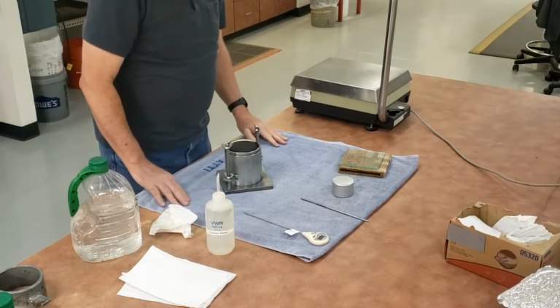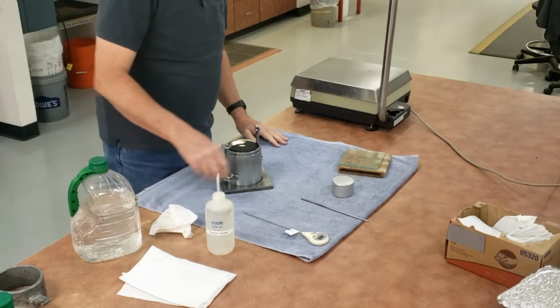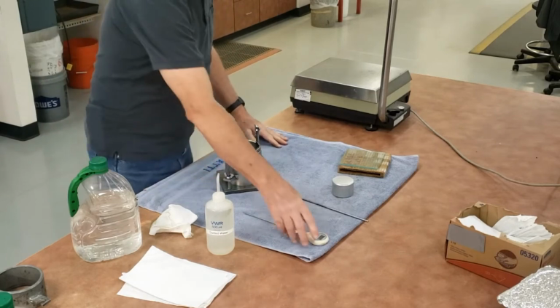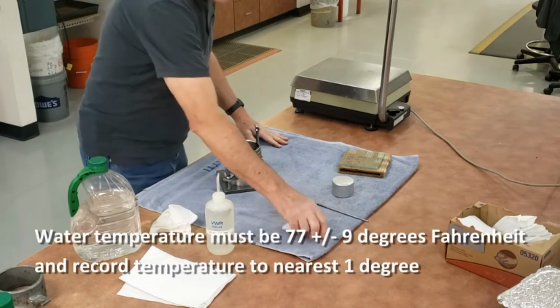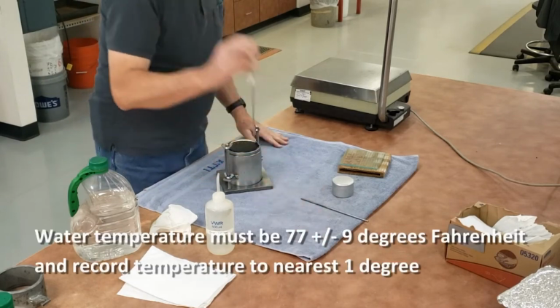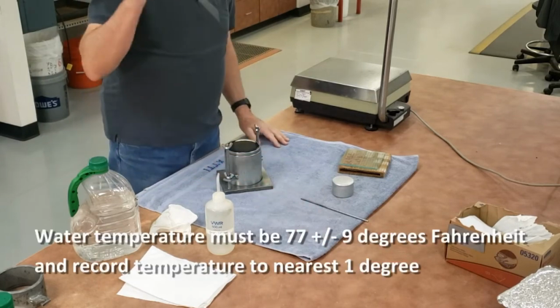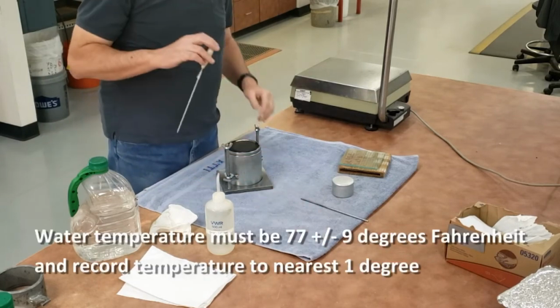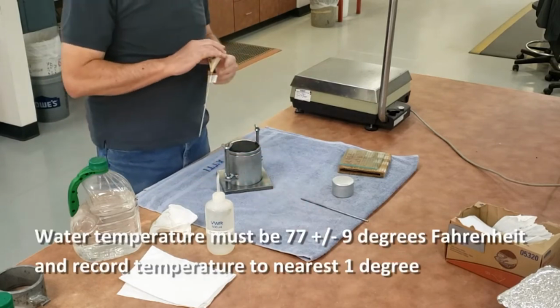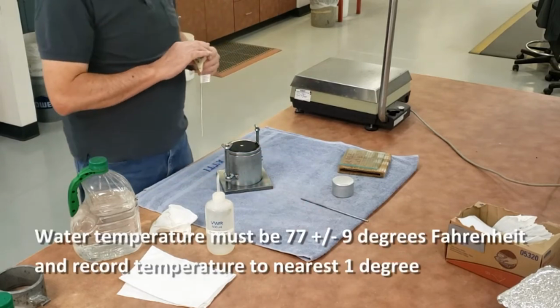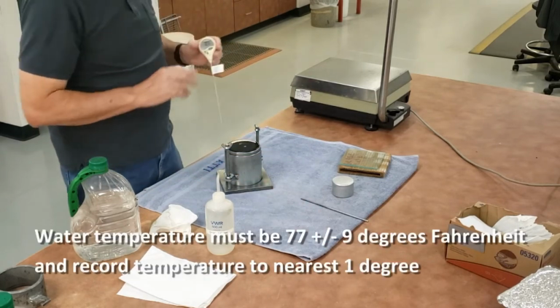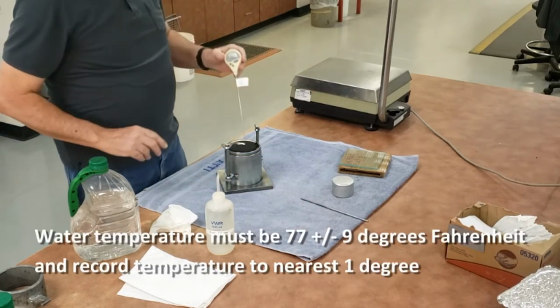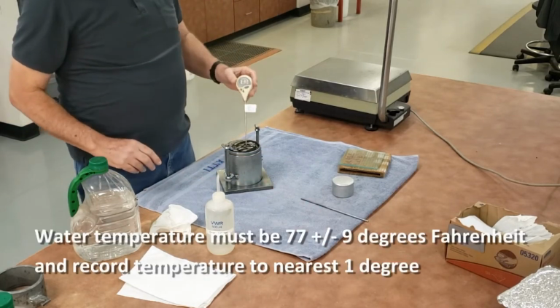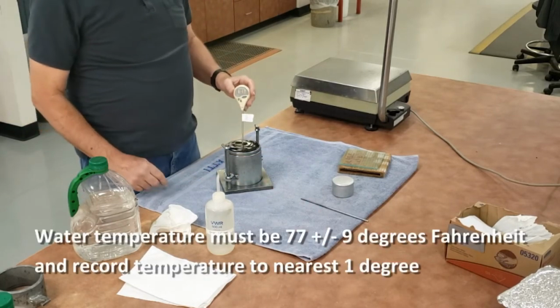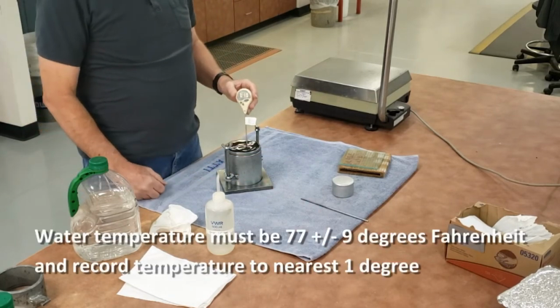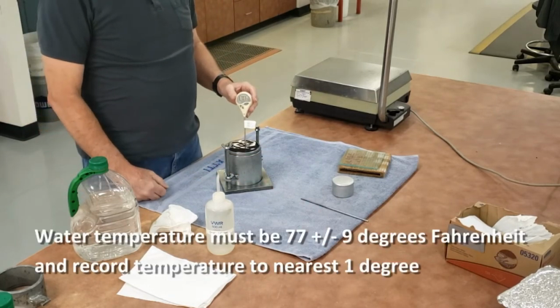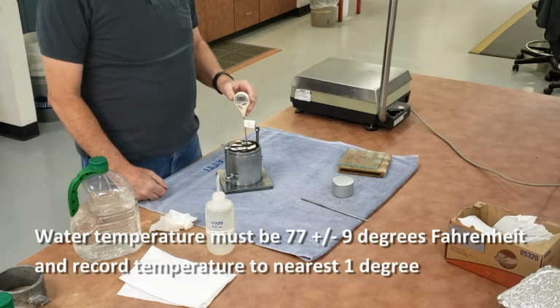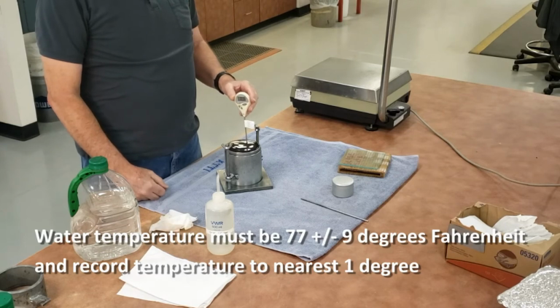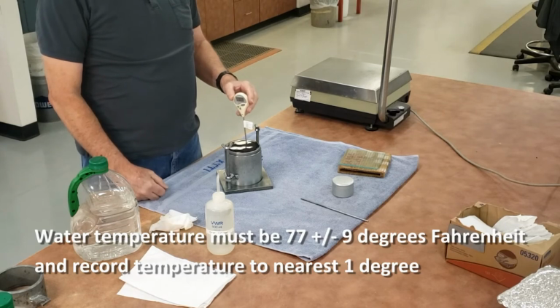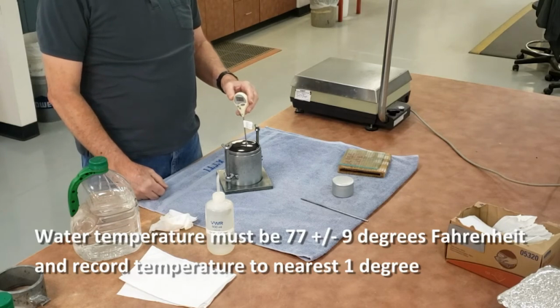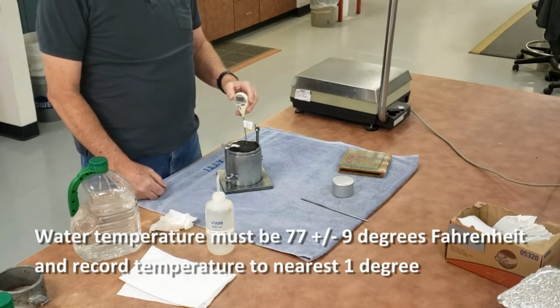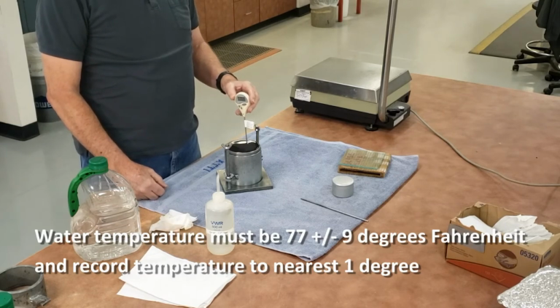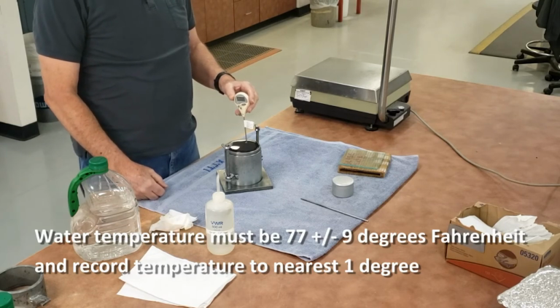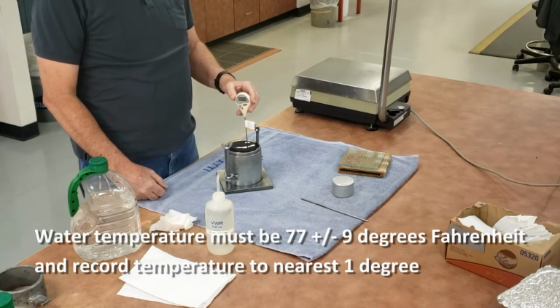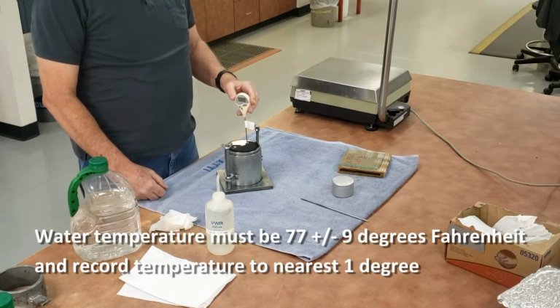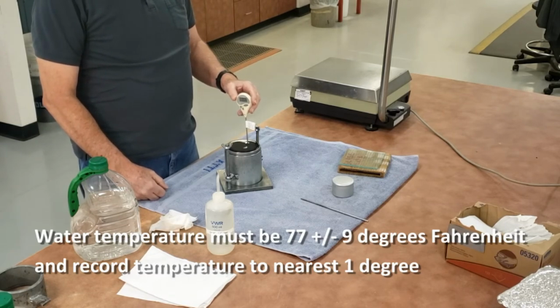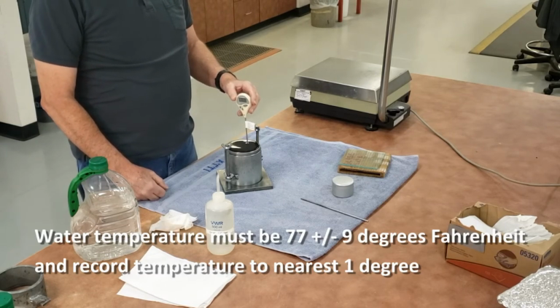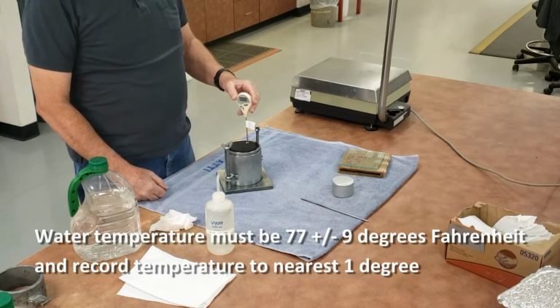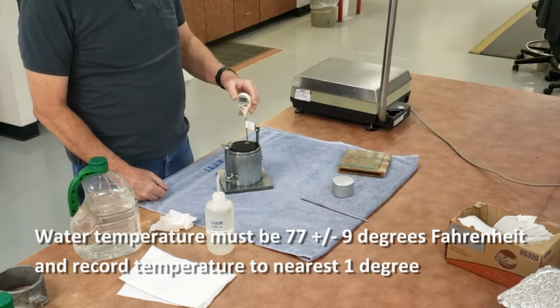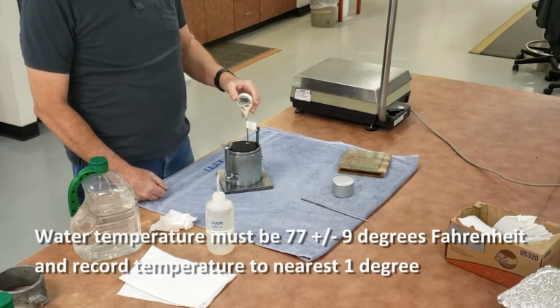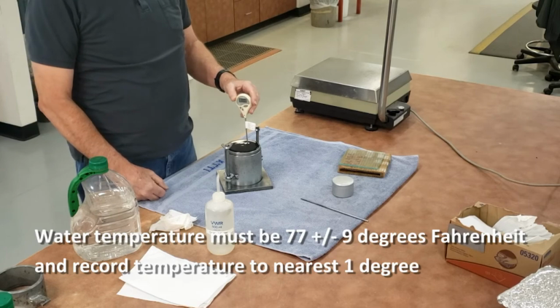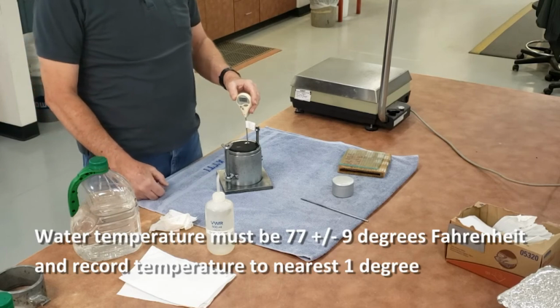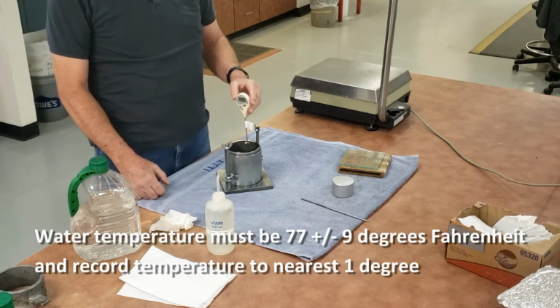Now I need to get a temperature of the water. The water has to be in a range of 77 plus or minus 9 degrees Fahrenheit, and I record the temperature to the nearest 1 degree Fahrenheit.